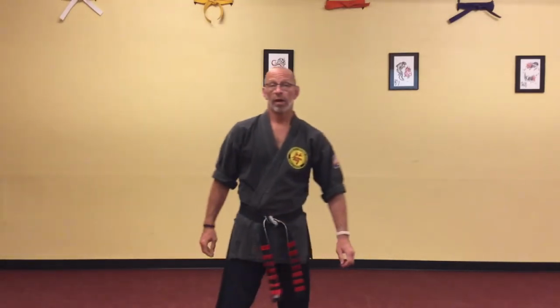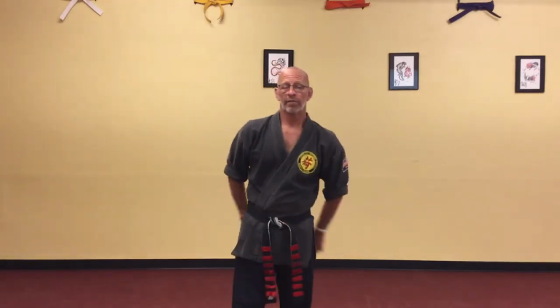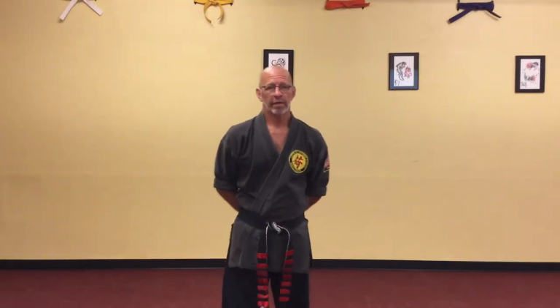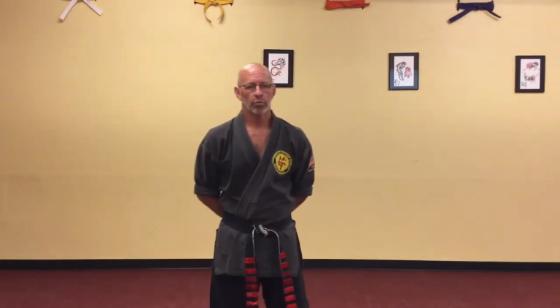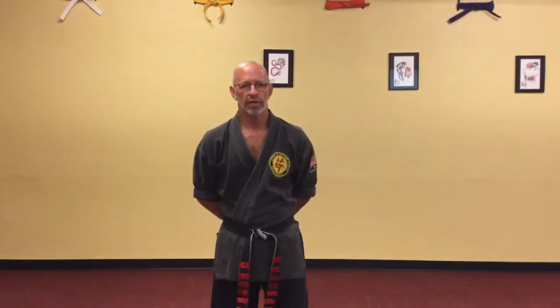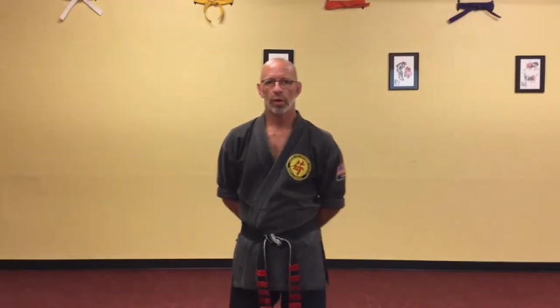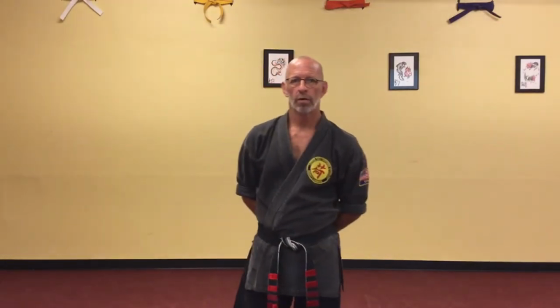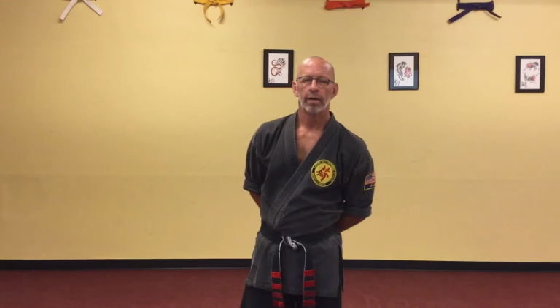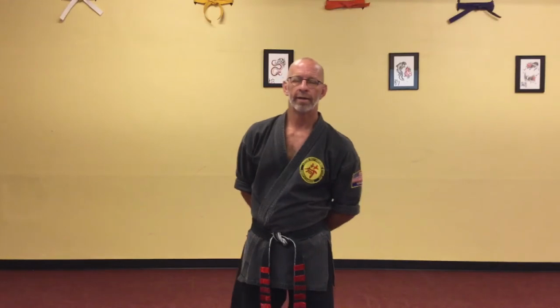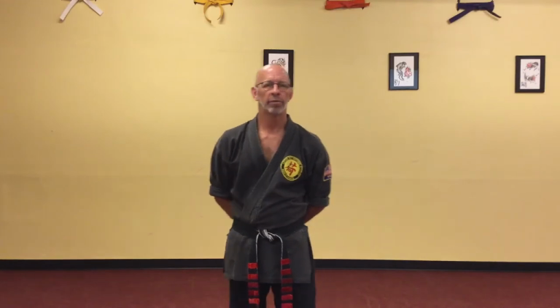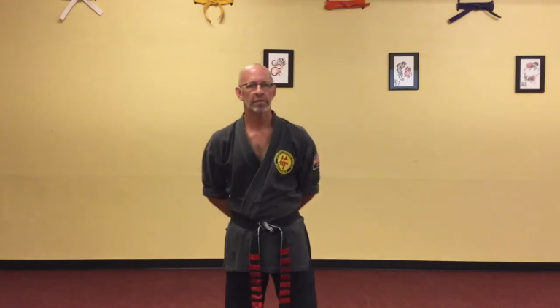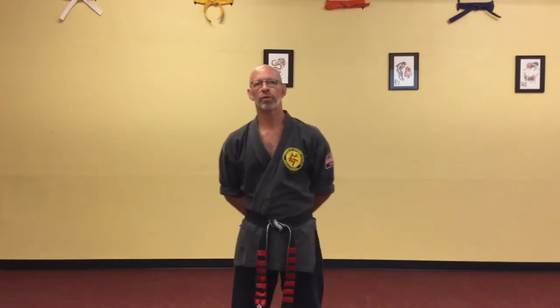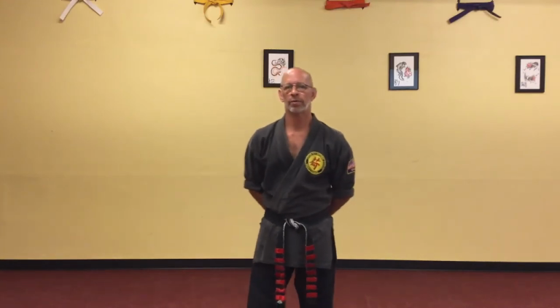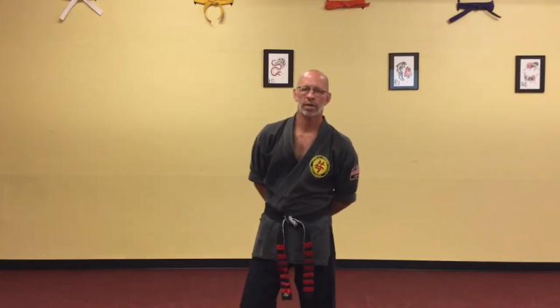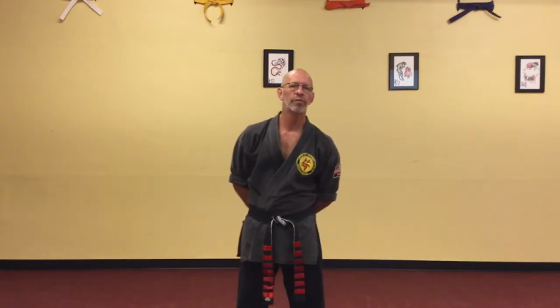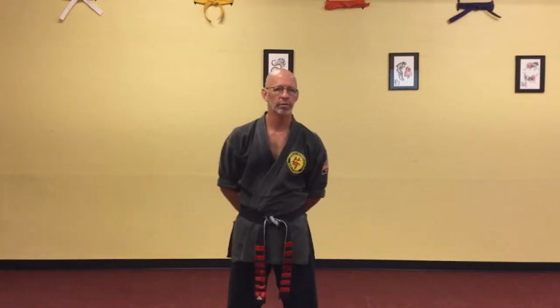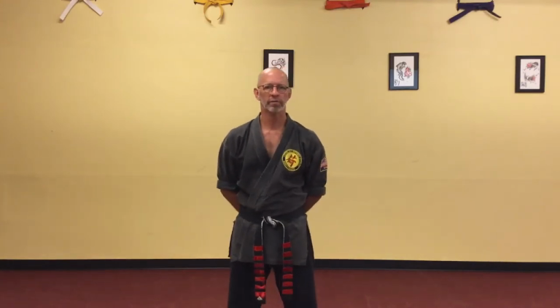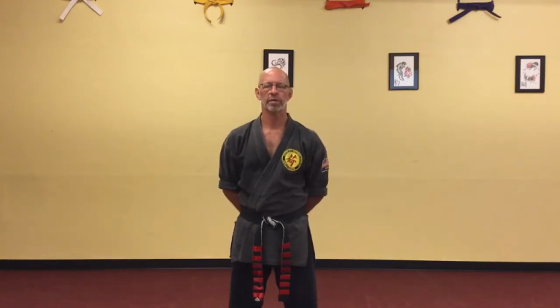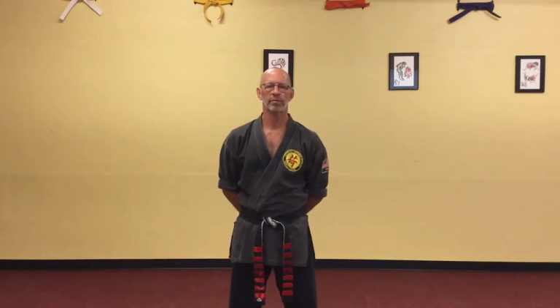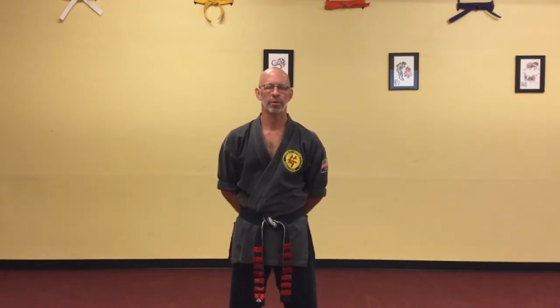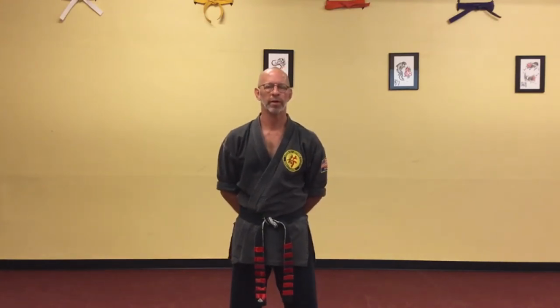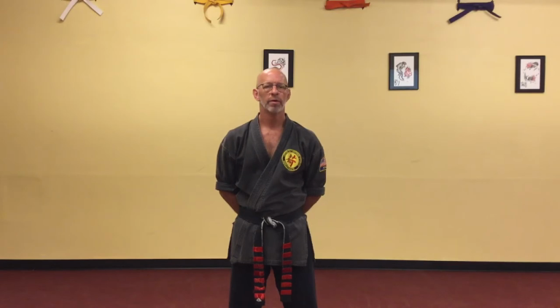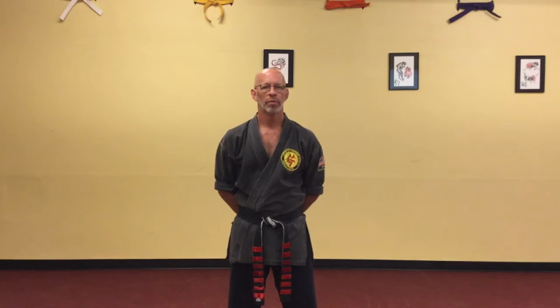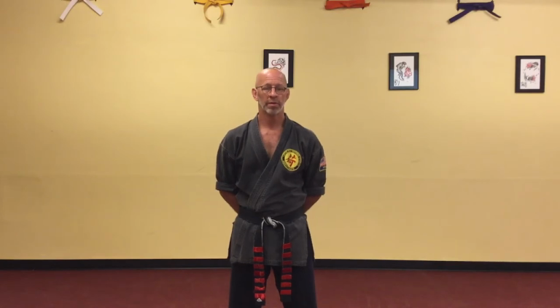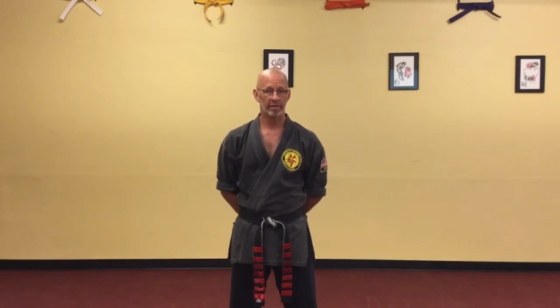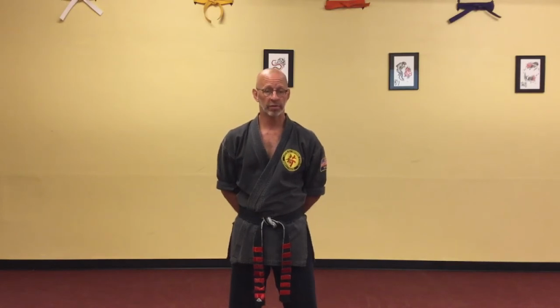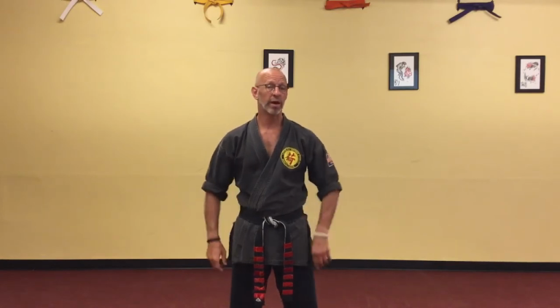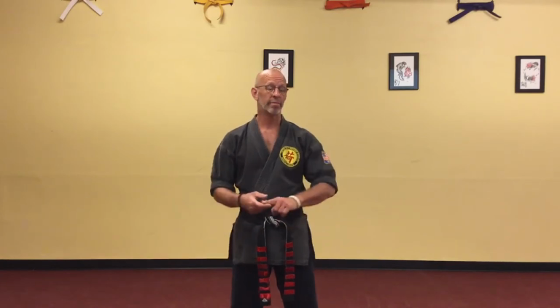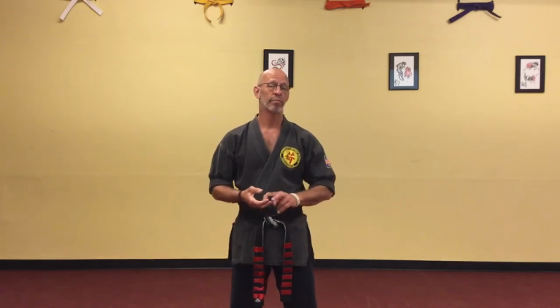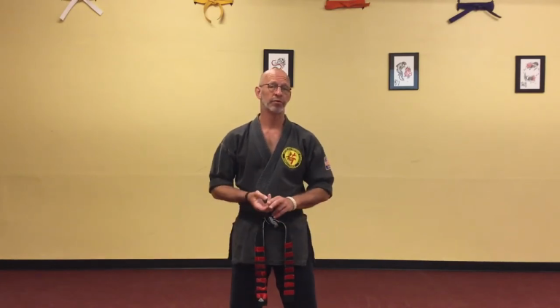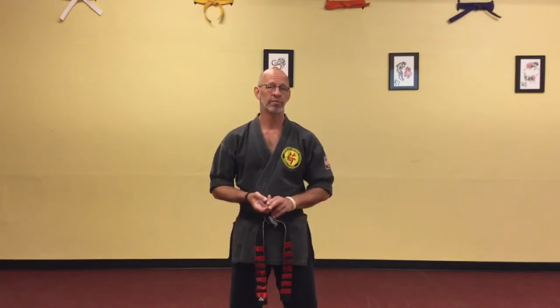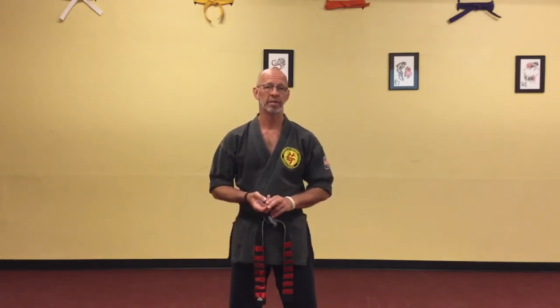Hi everybody. I hope this finds you well. I would like to put out two videos of some things that we've been working on with some of the advanced students — part A and part B of the two-man fist set.